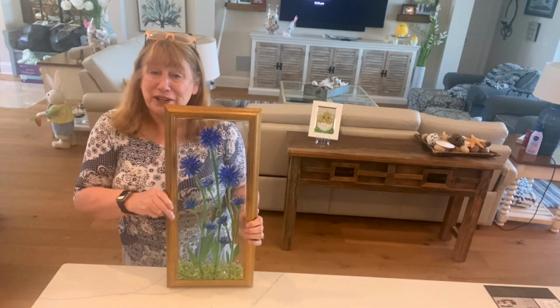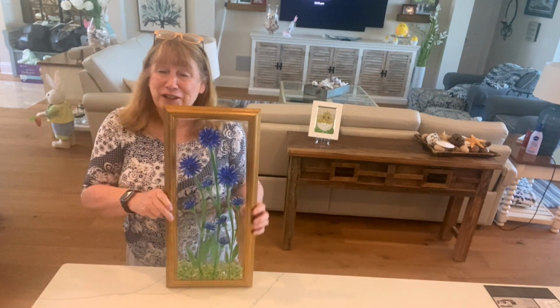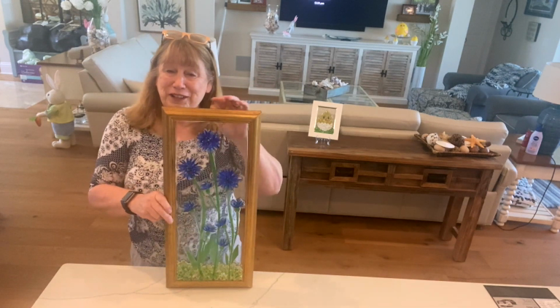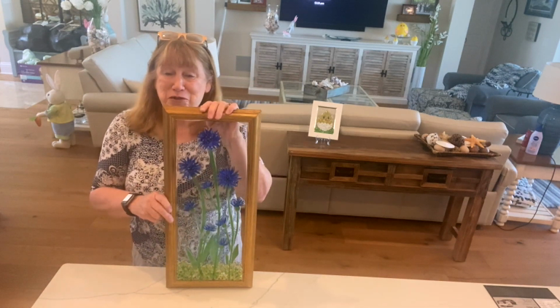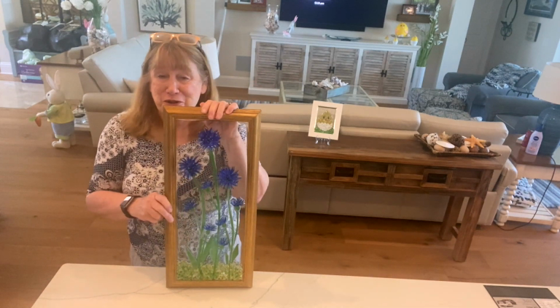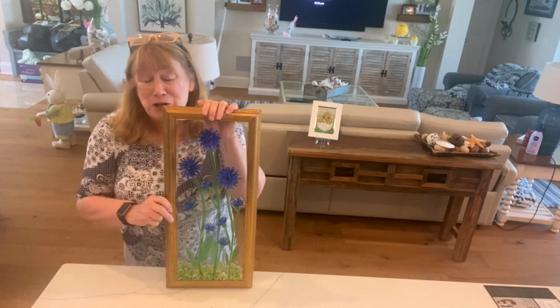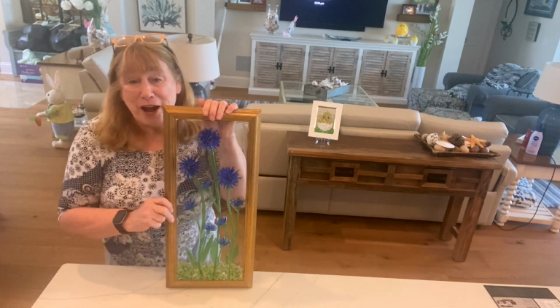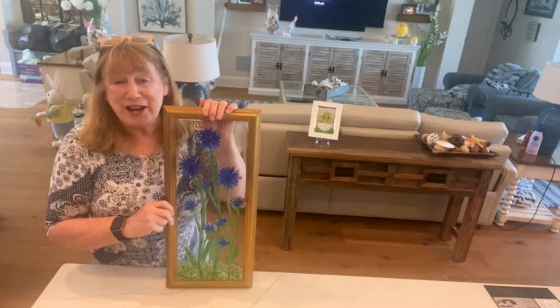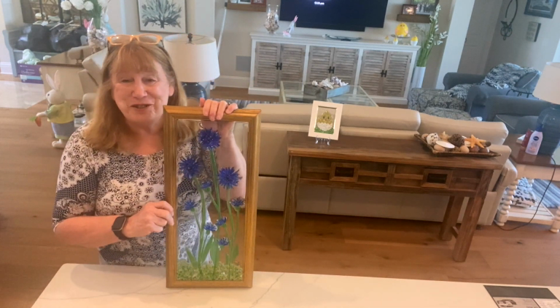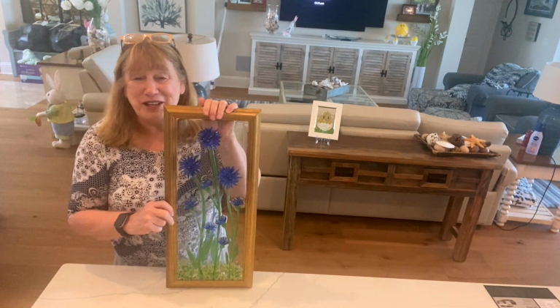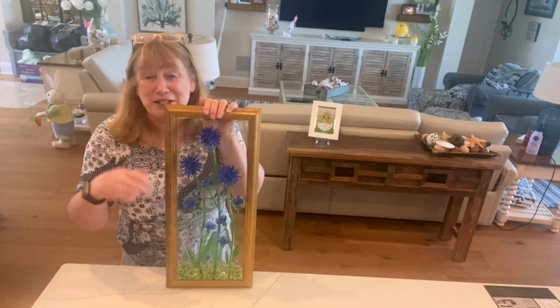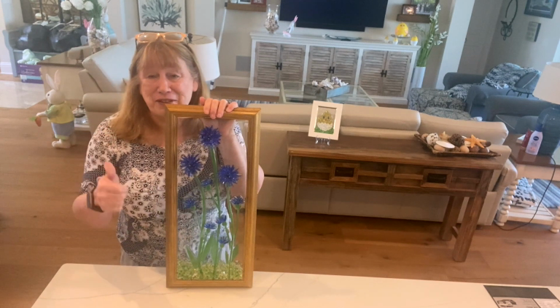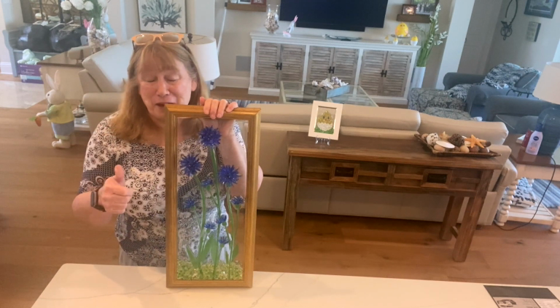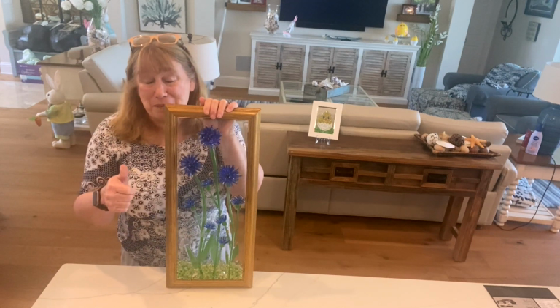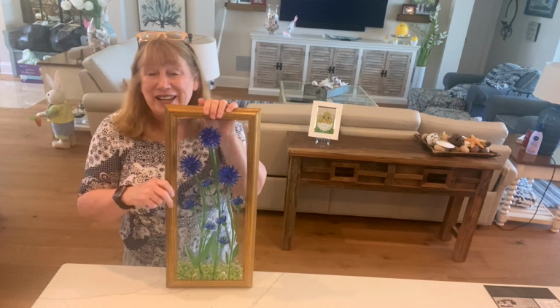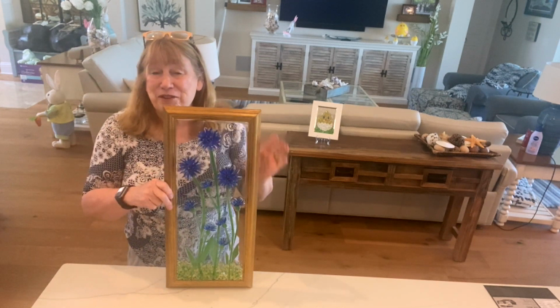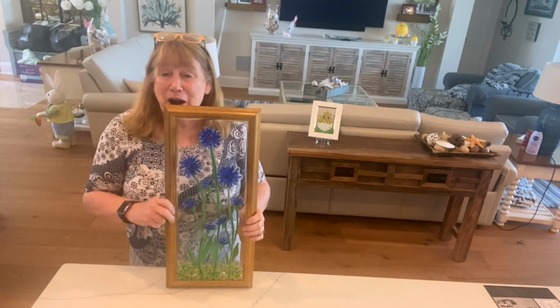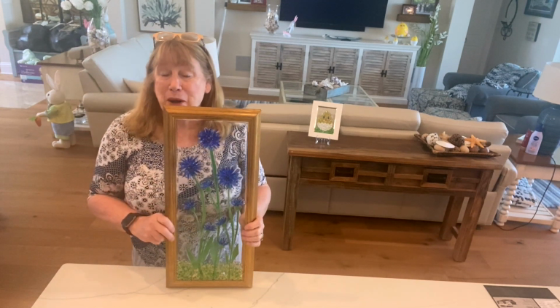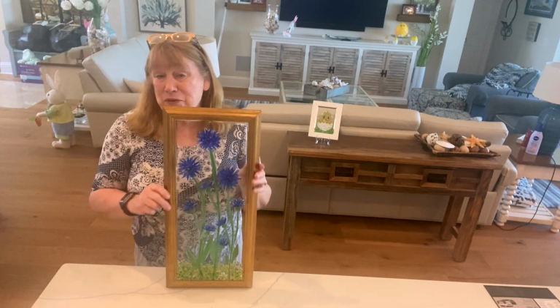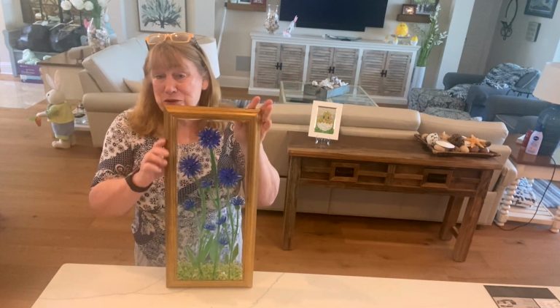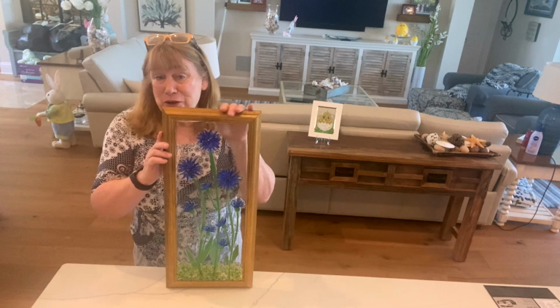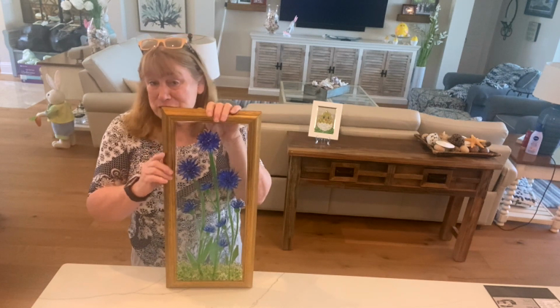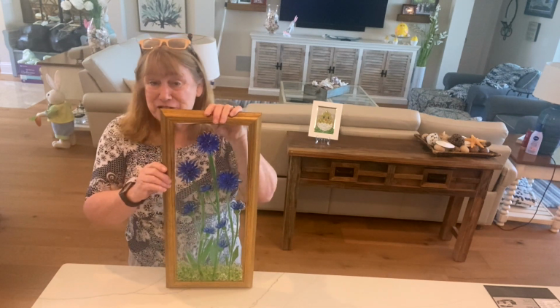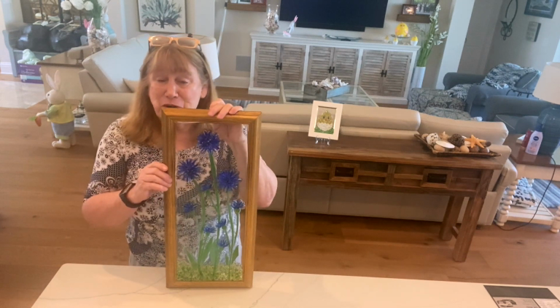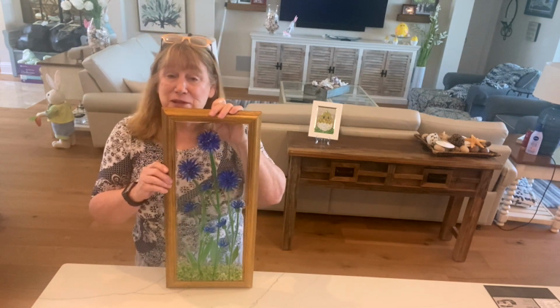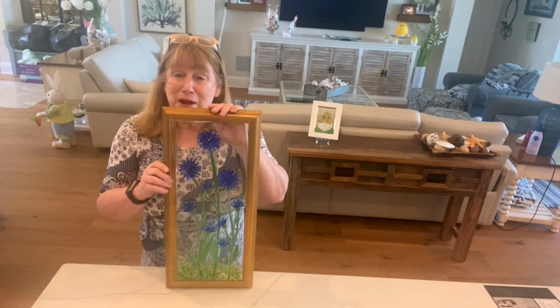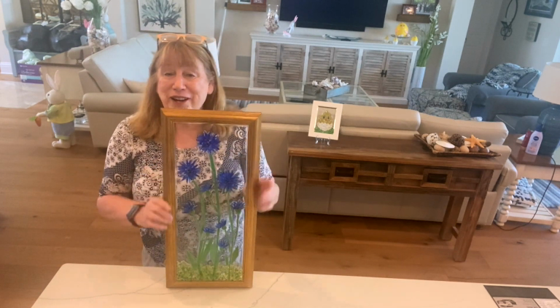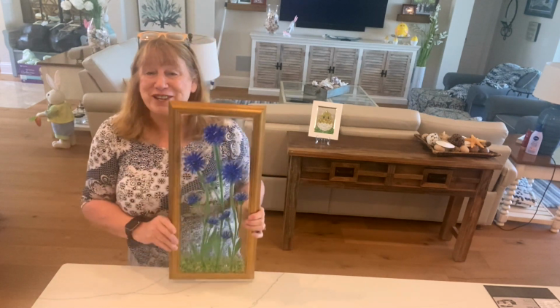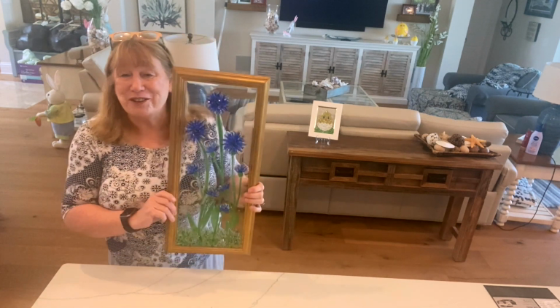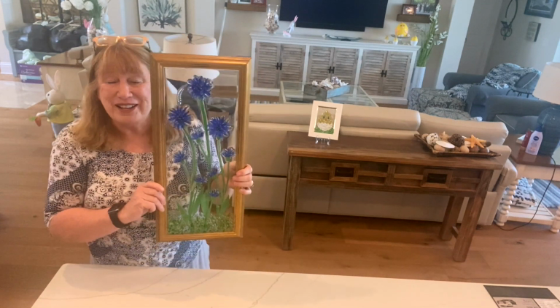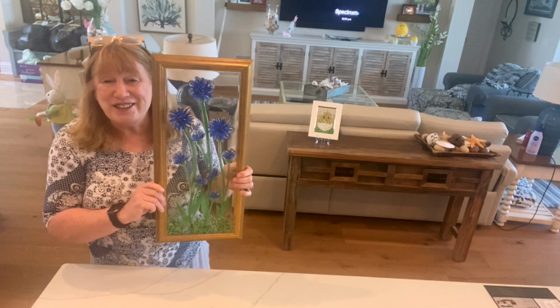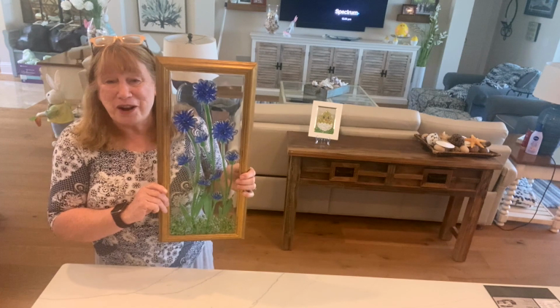I'm going to be trying to do some other three-dimensional flowers in the future. I hope you guys enjoyed the video — if you did, give it a thumbs up. If you want to be notified of future videos or just like the channel, go ahead and subscribe. I hope you all have a great day, thanks for watching!